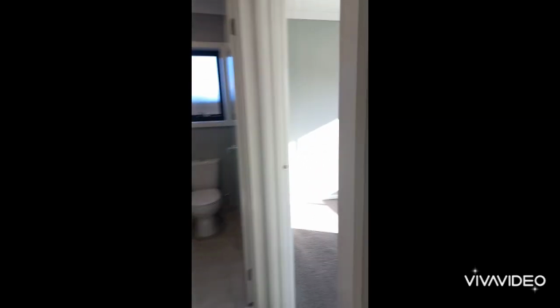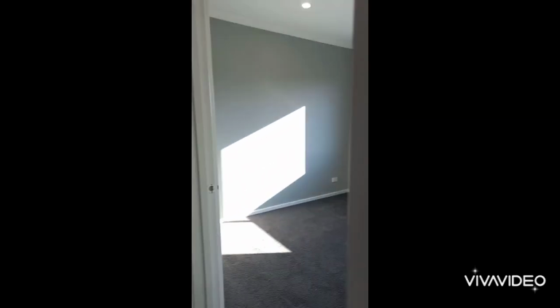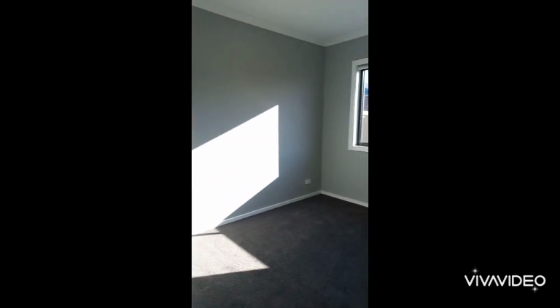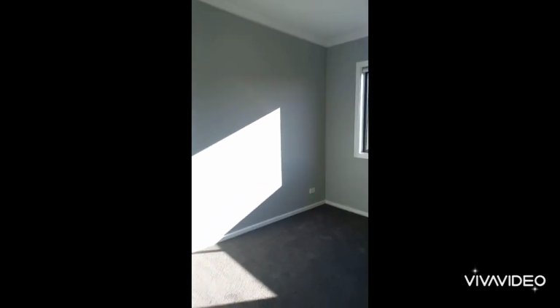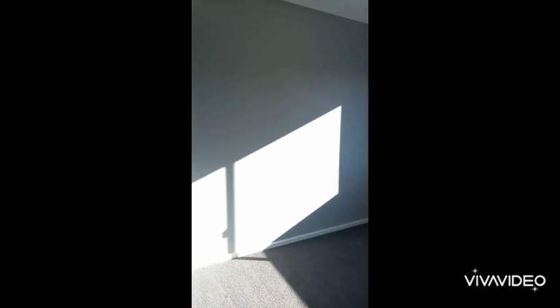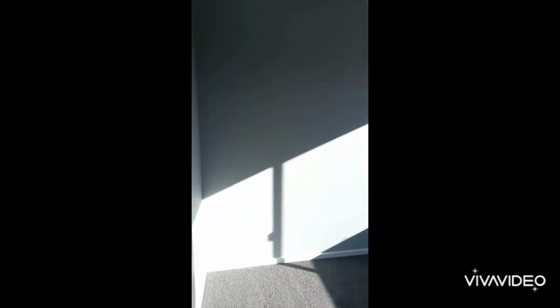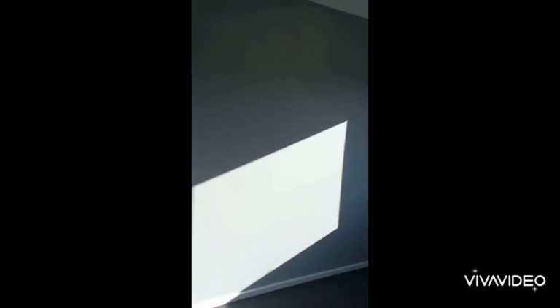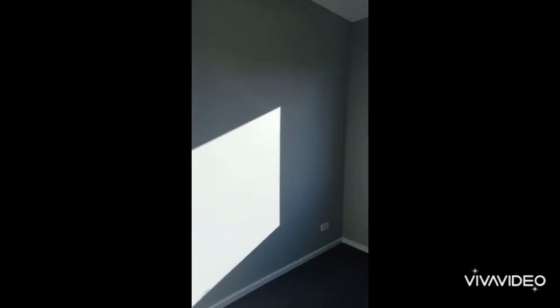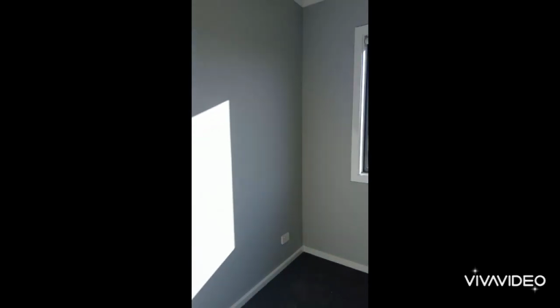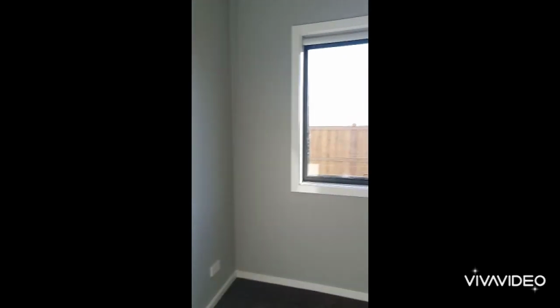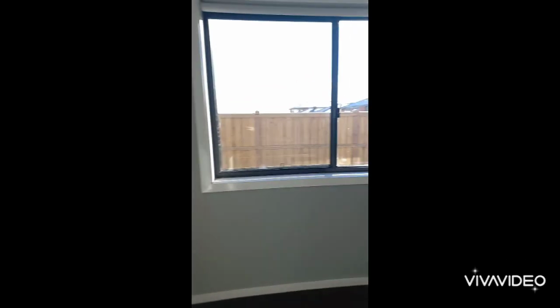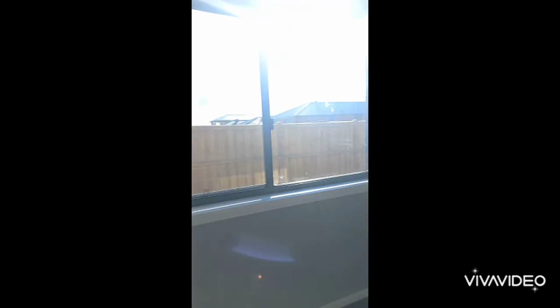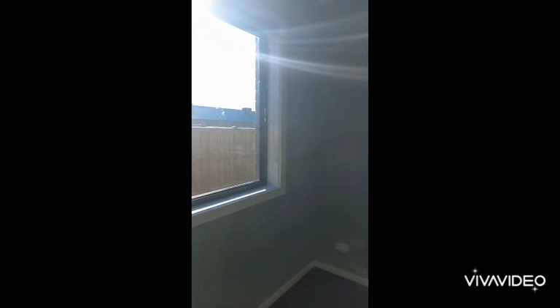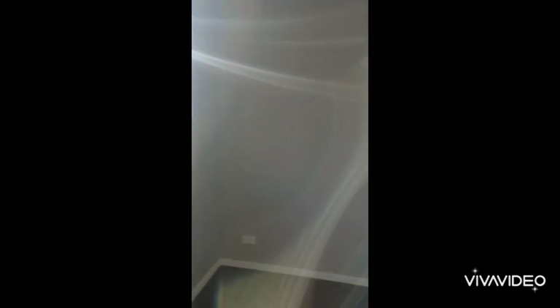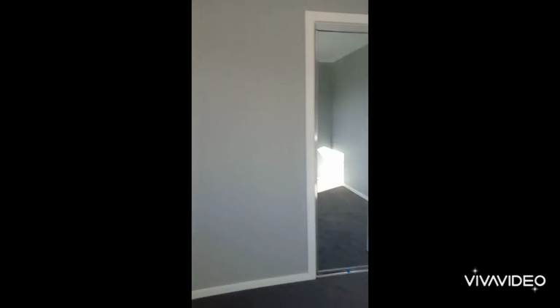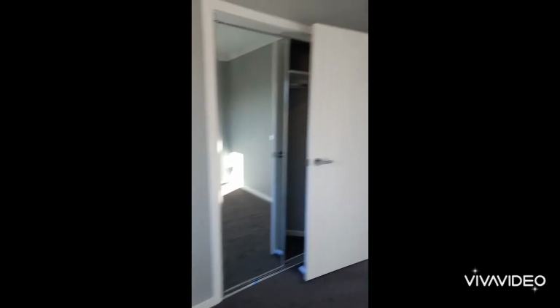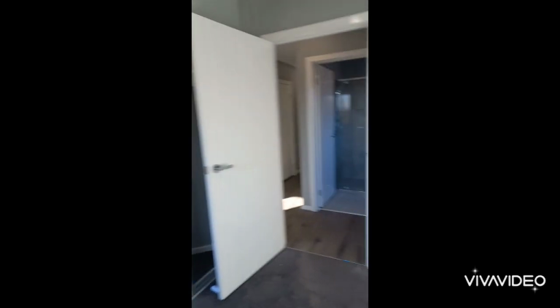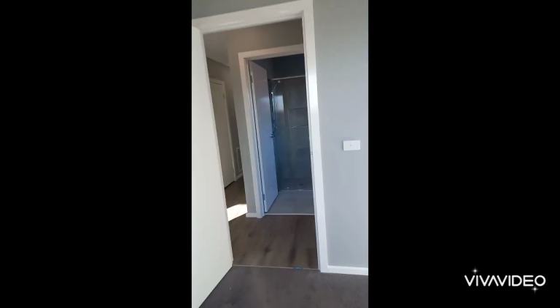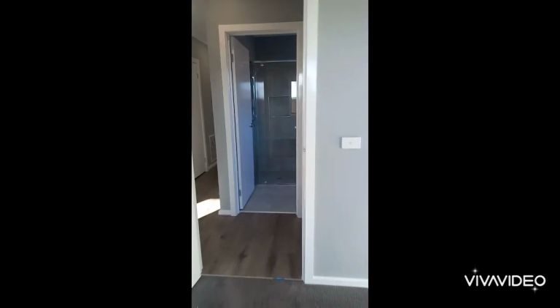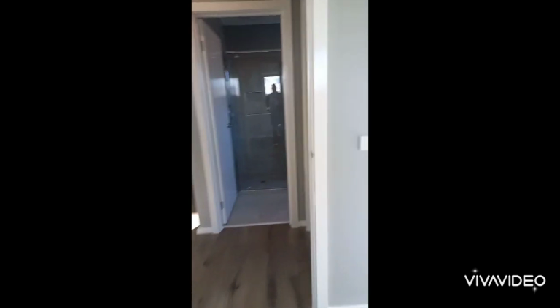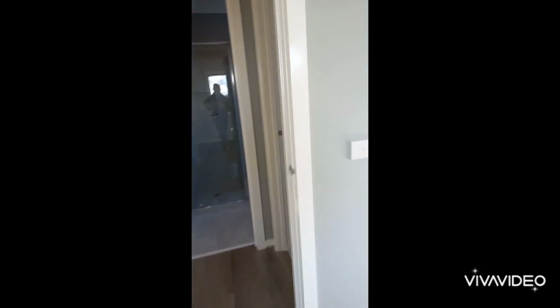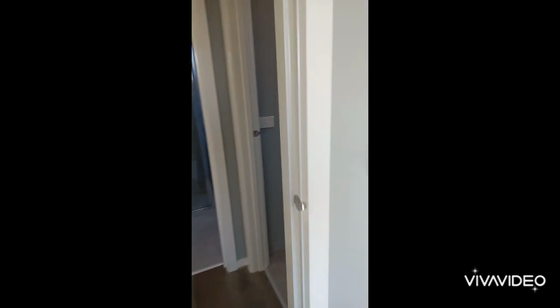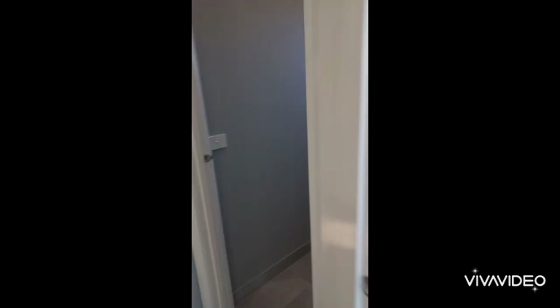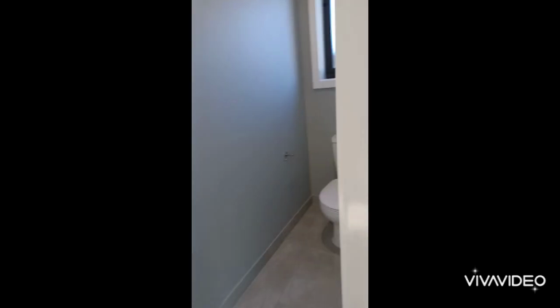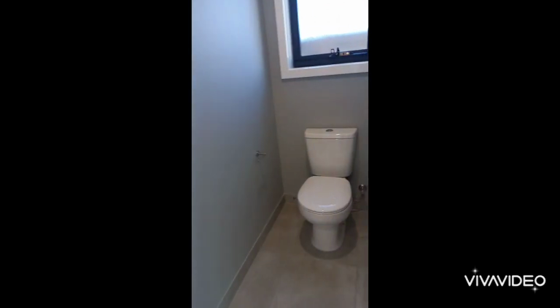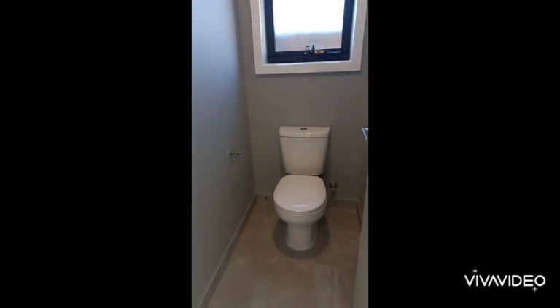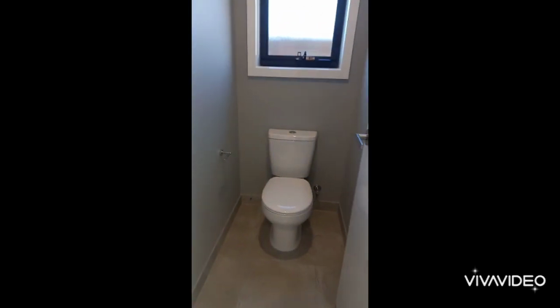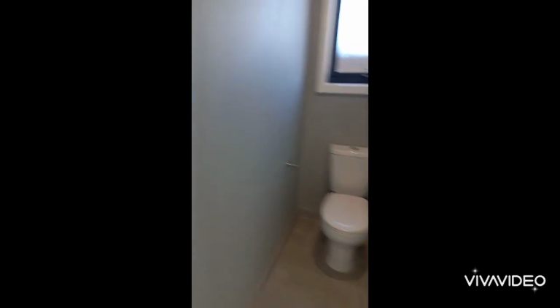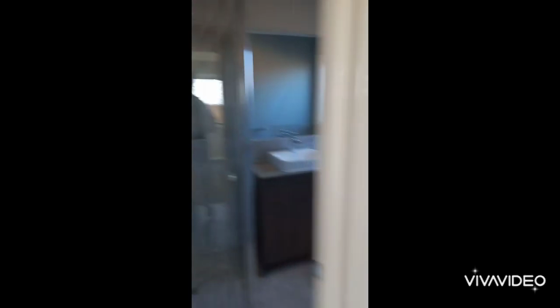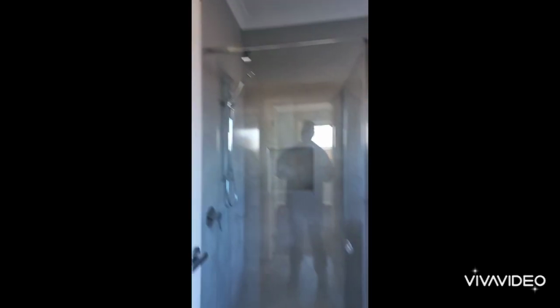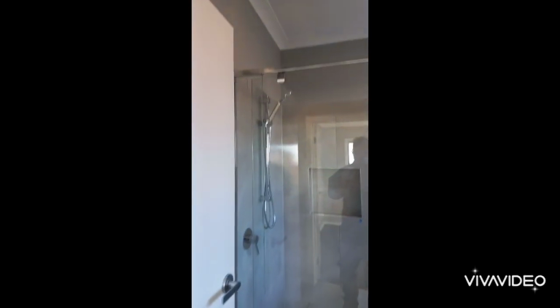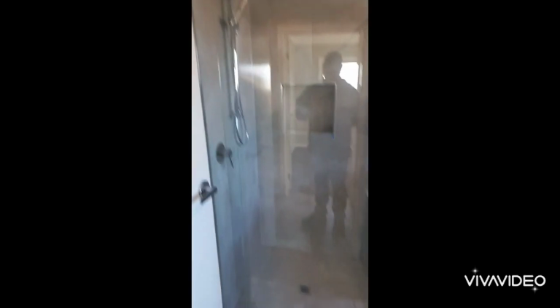Fourth bedroom, toilet, and main bathroom.